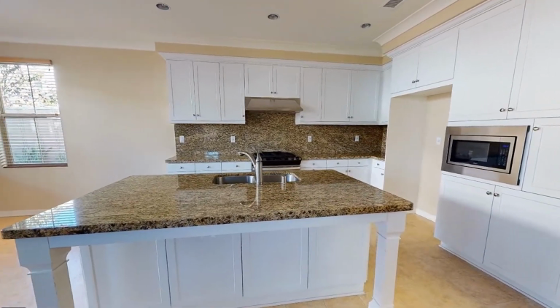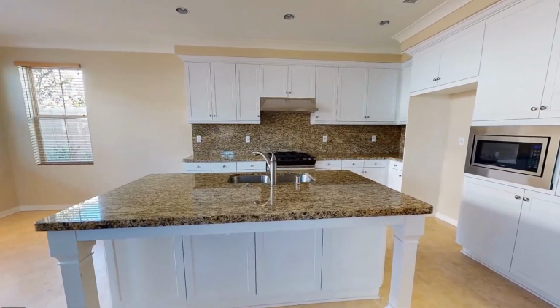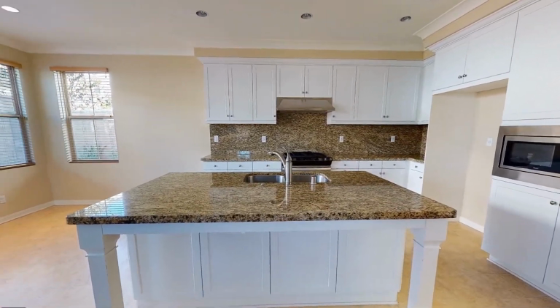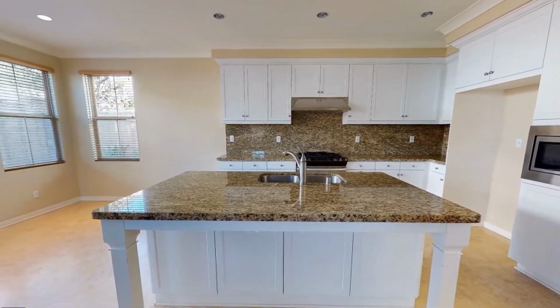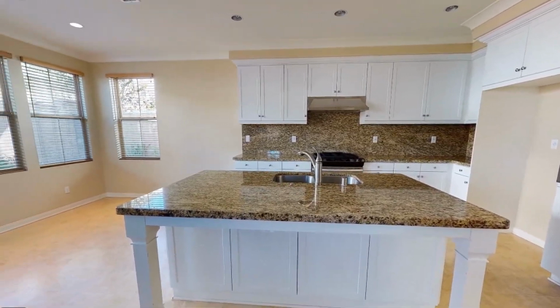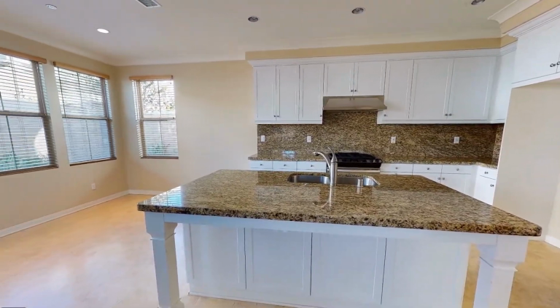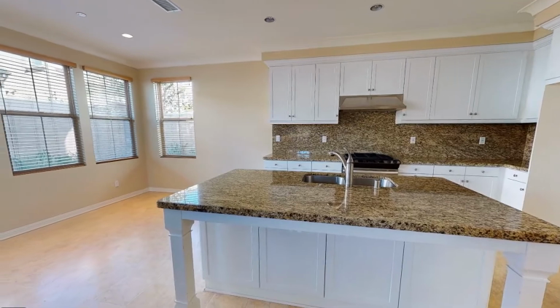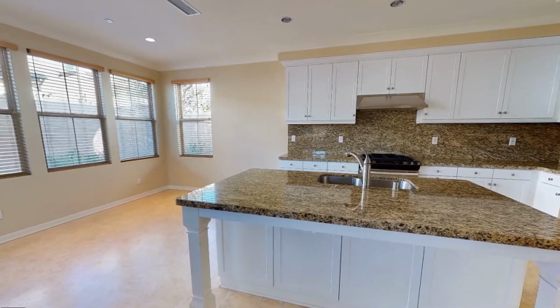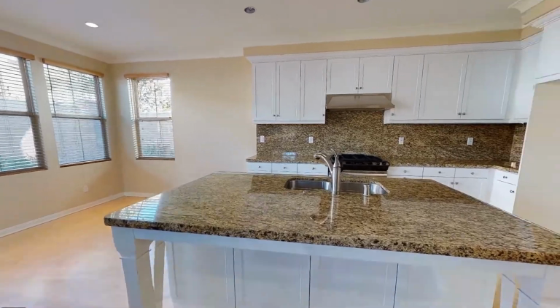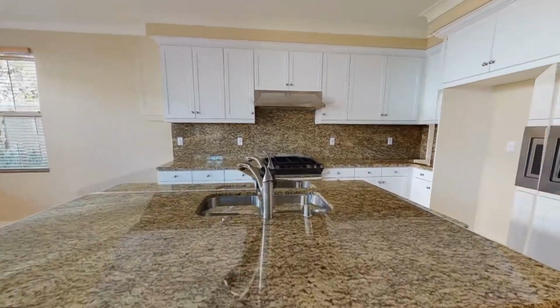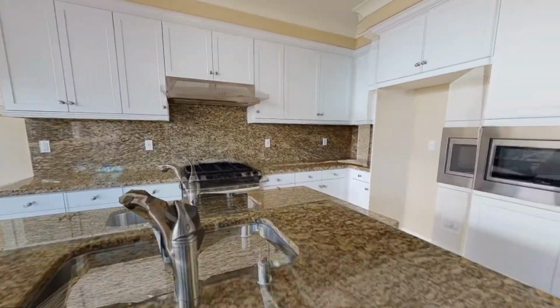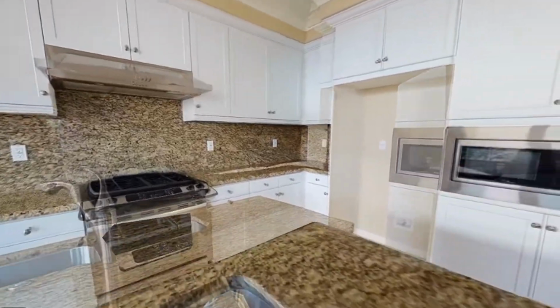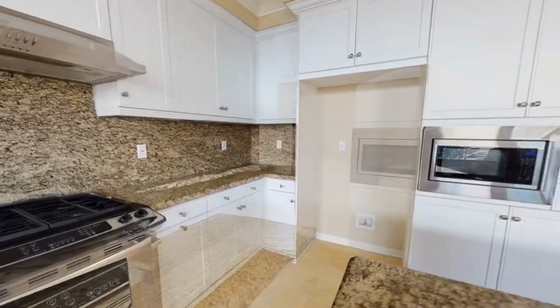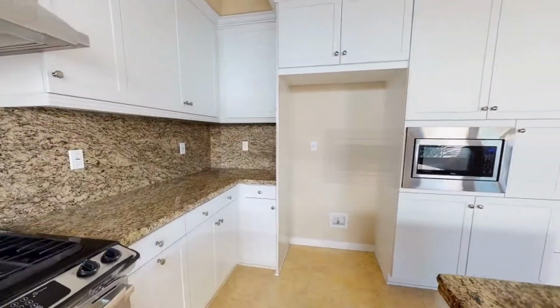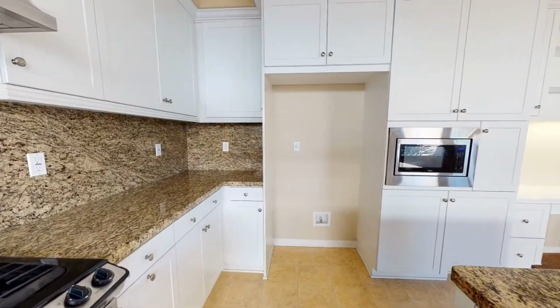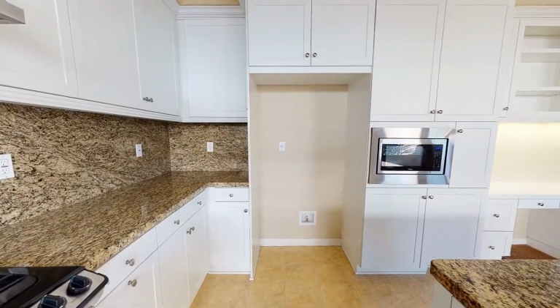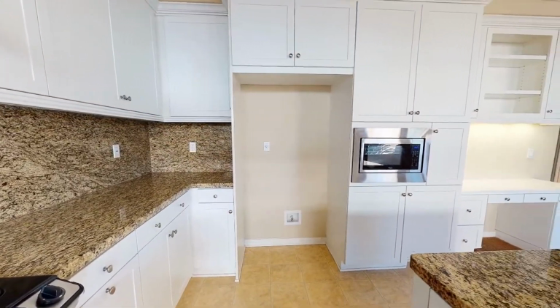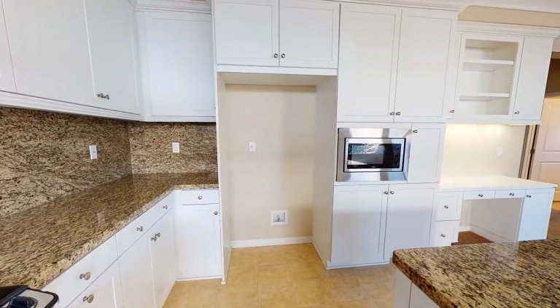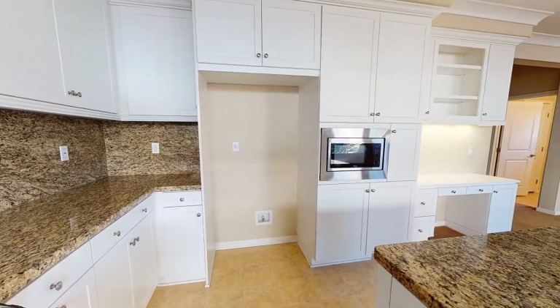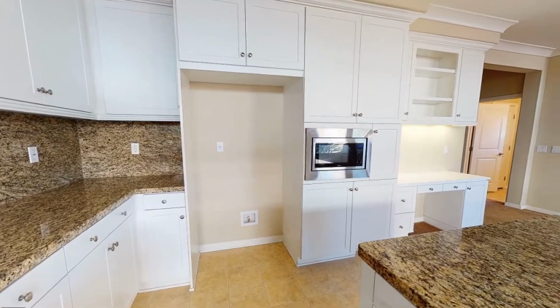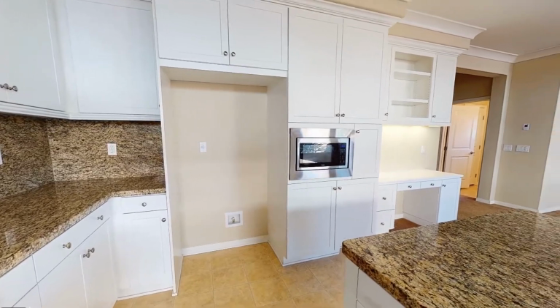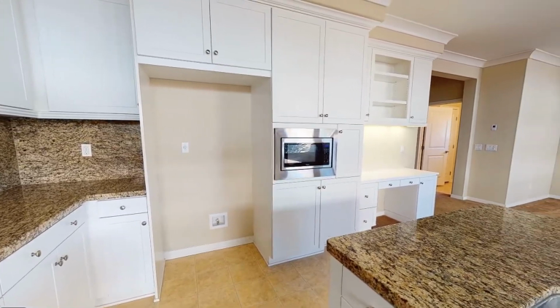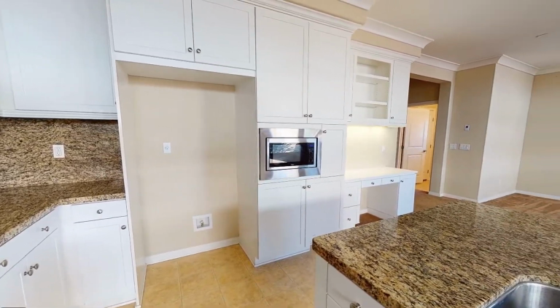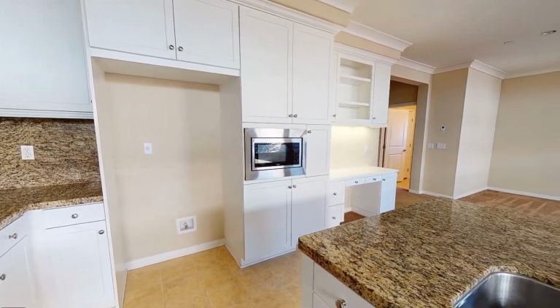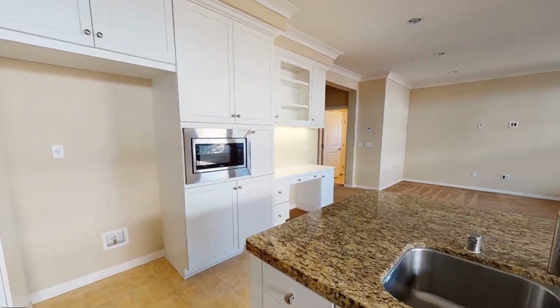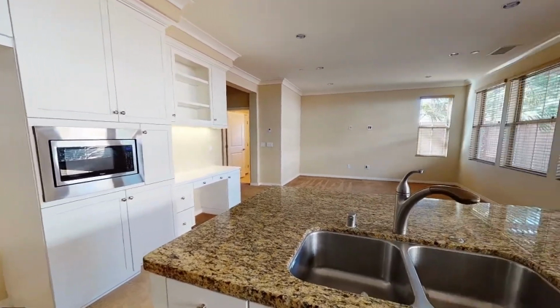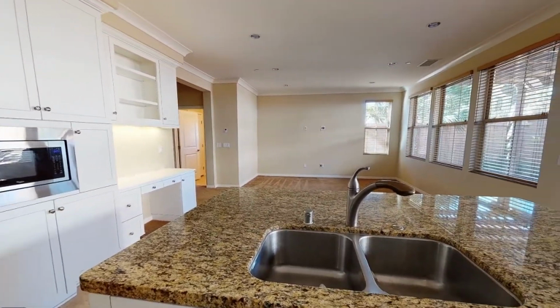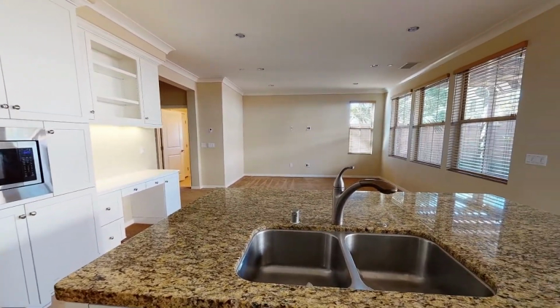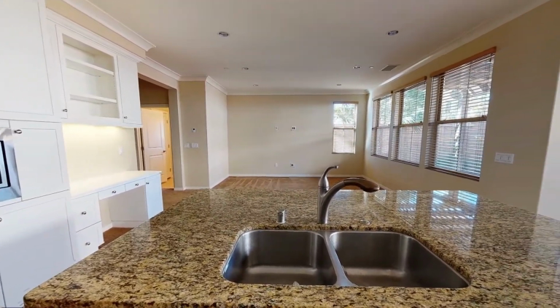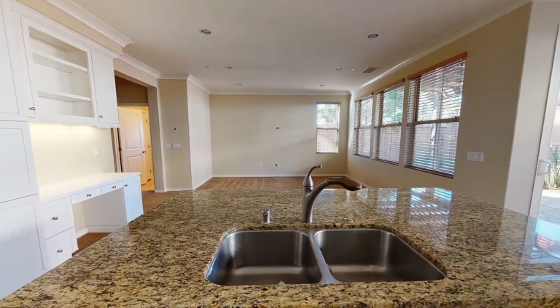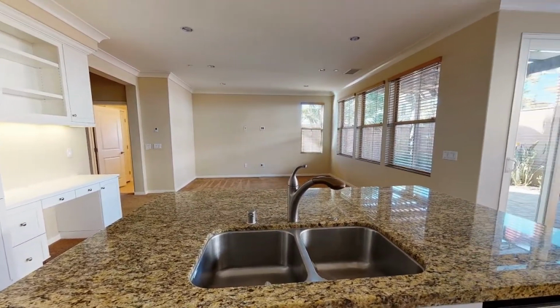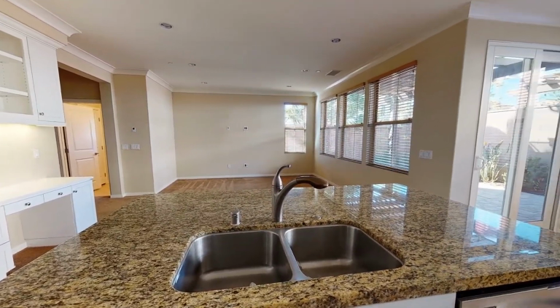The immaculate kitchen boasts a nice island, stainless steel appliances, lovely recessed lighting, and gorgeous quartz countertops.